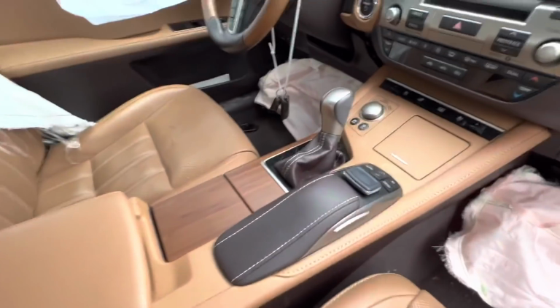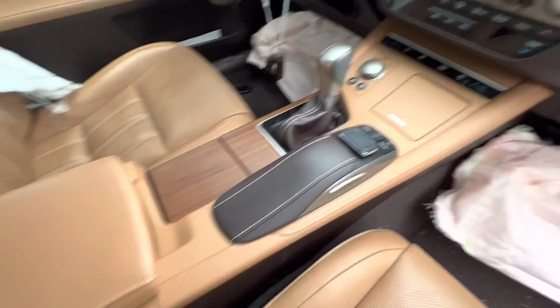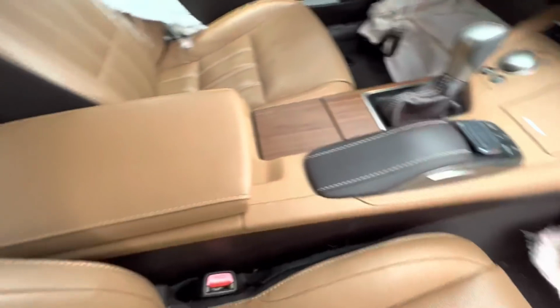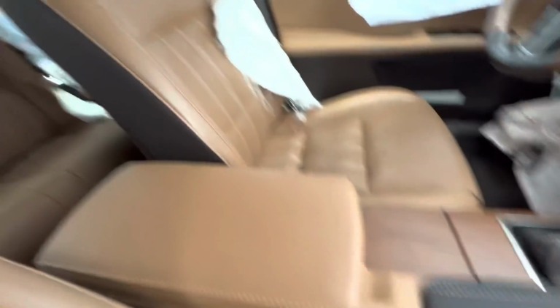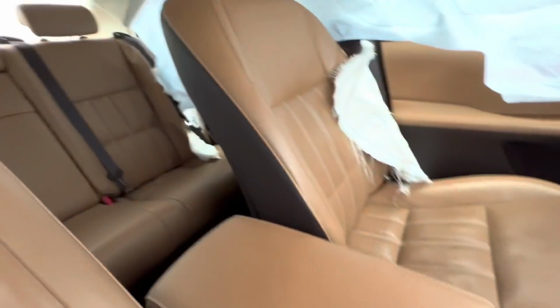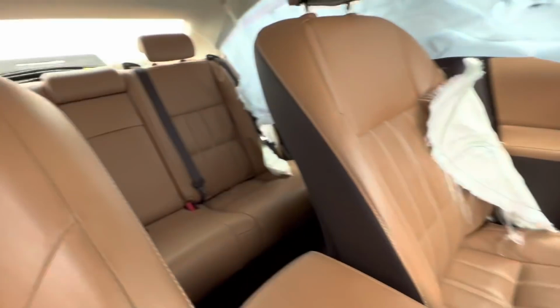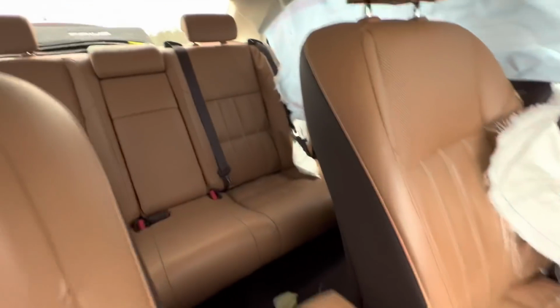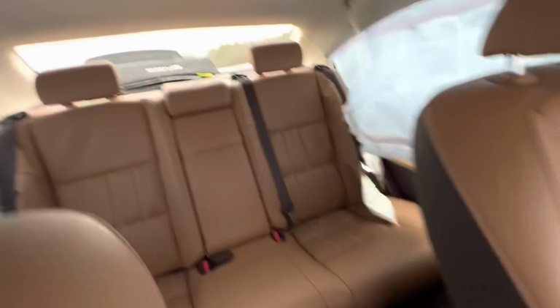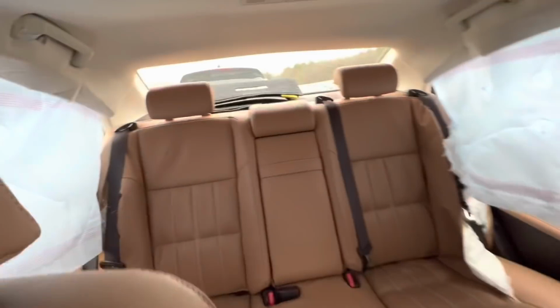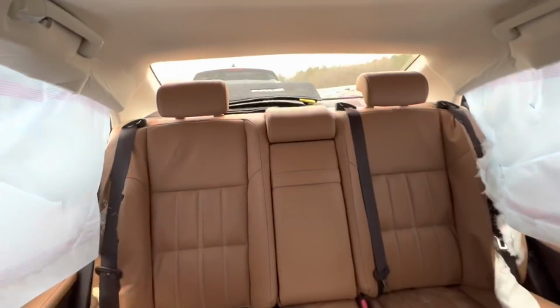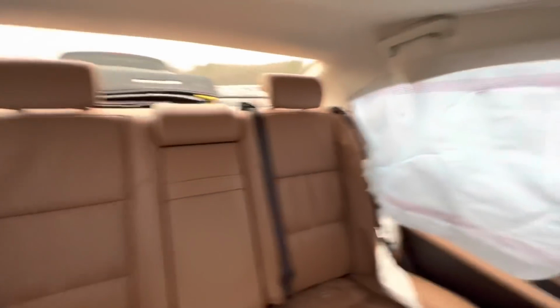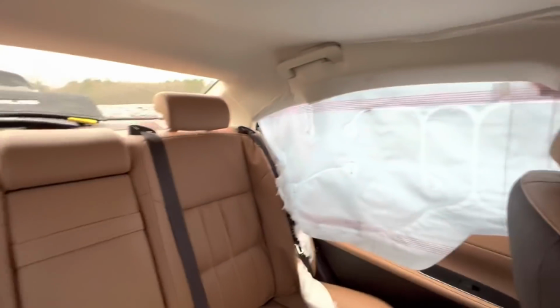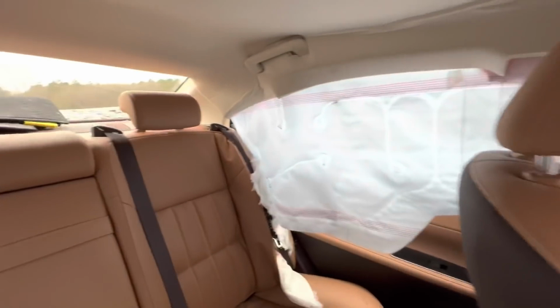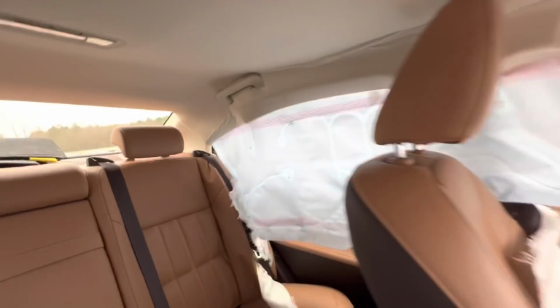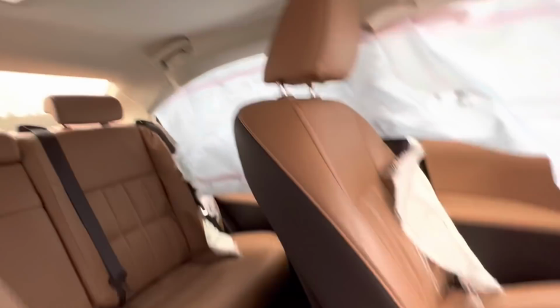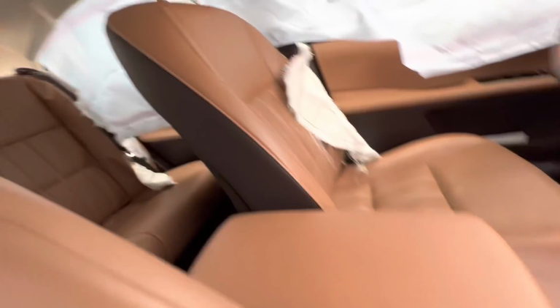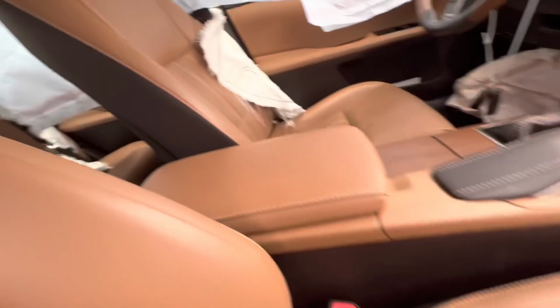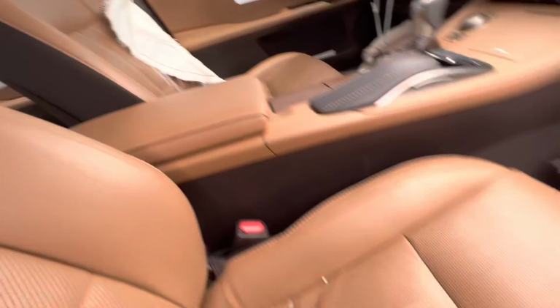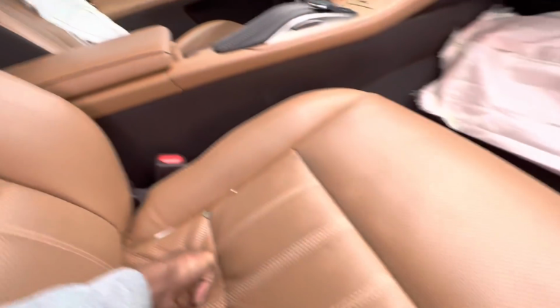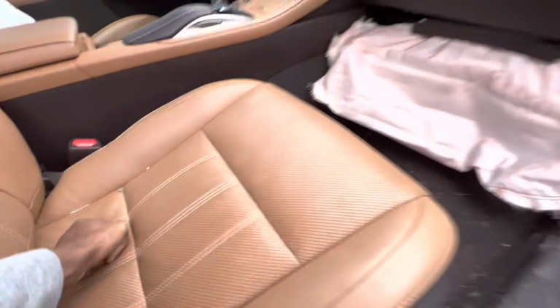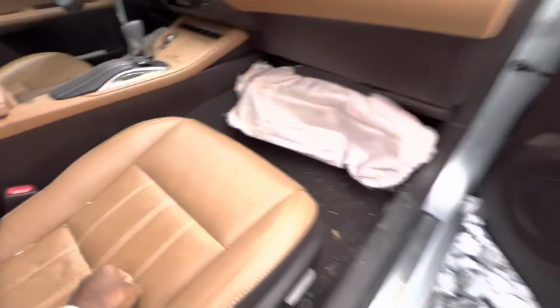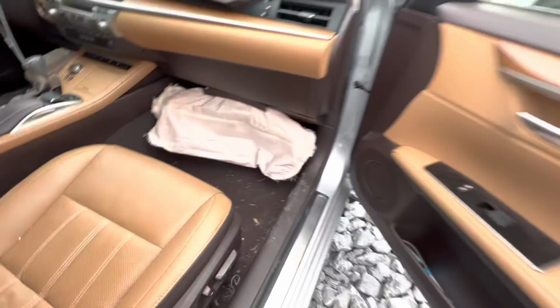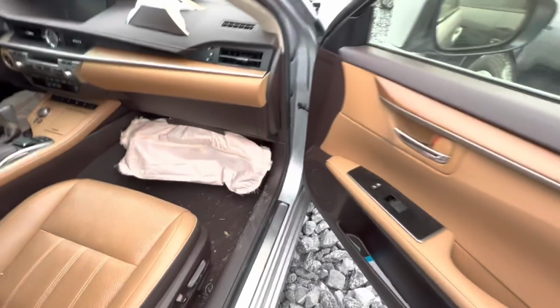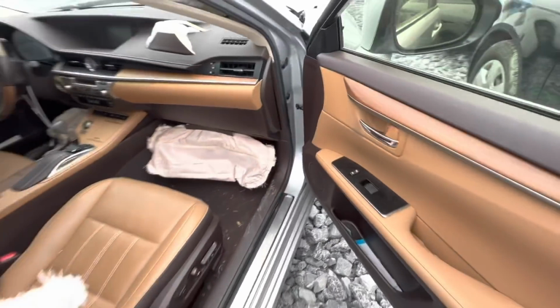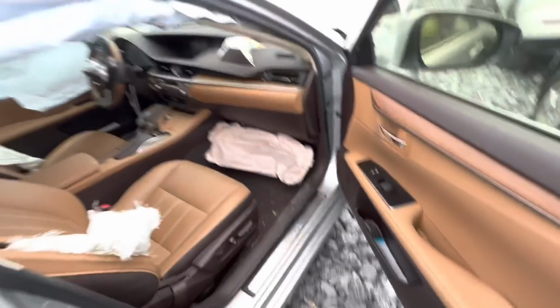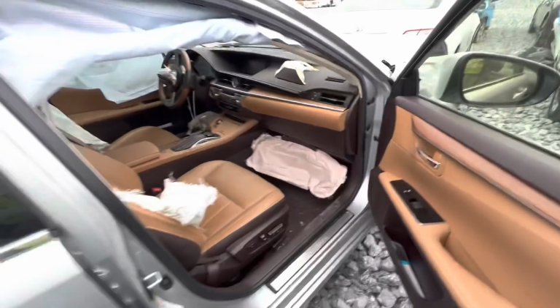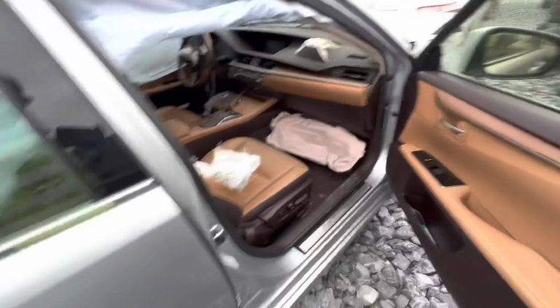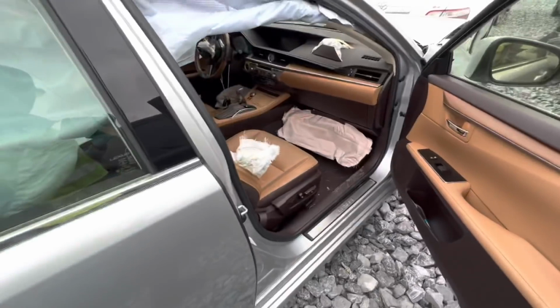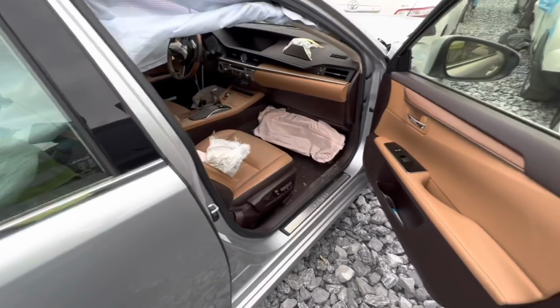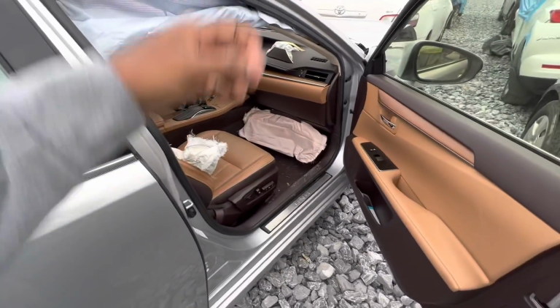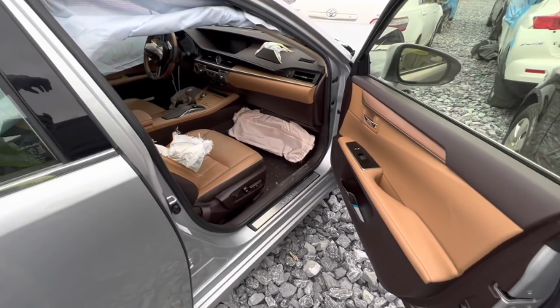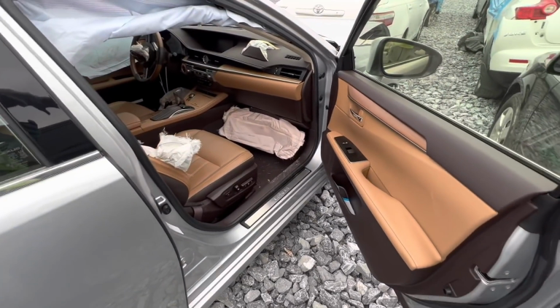There's some nice interior but nah, not this one y'all.